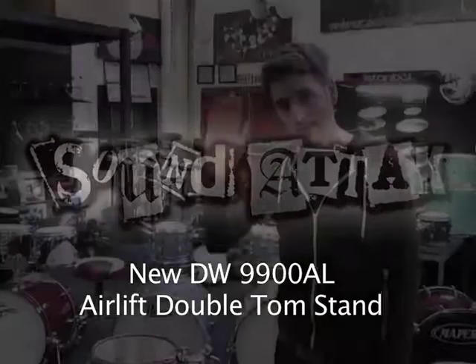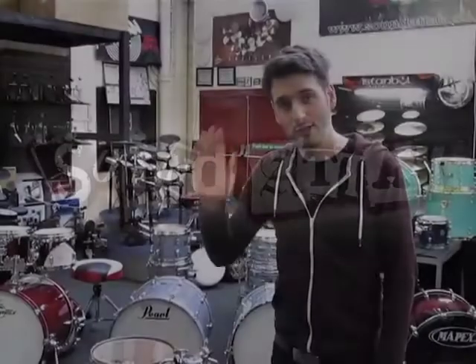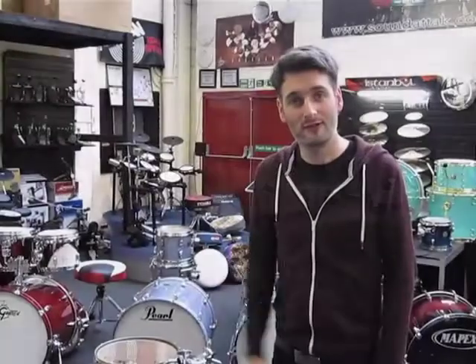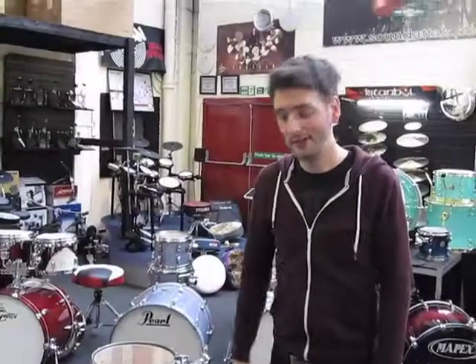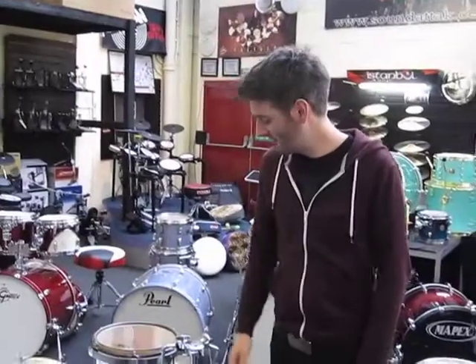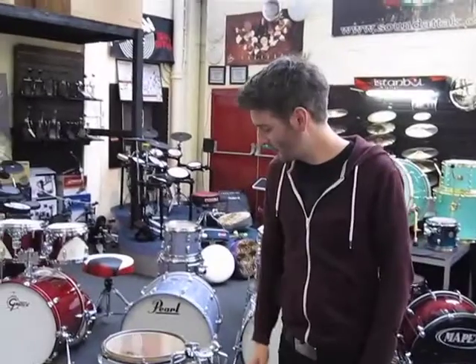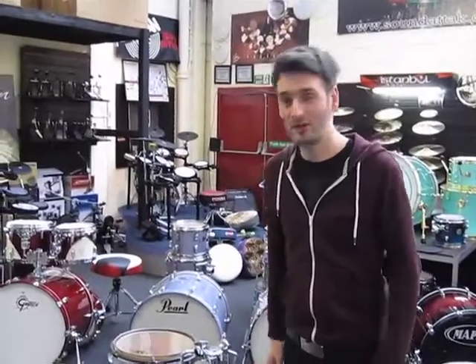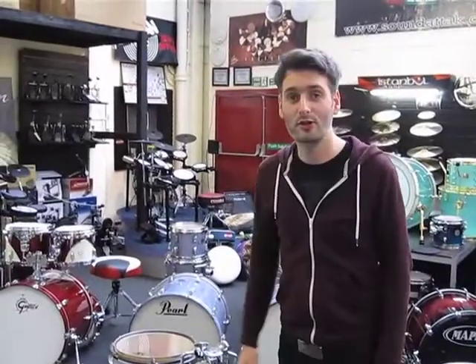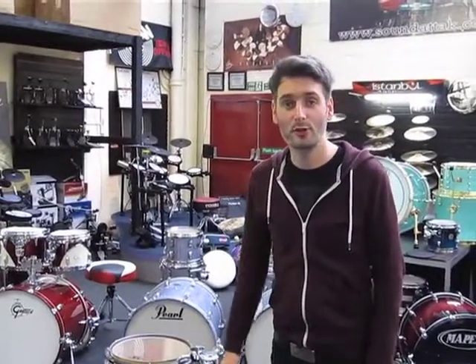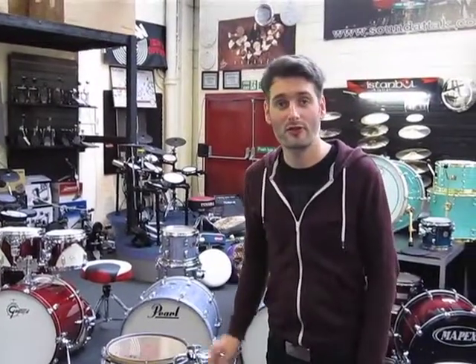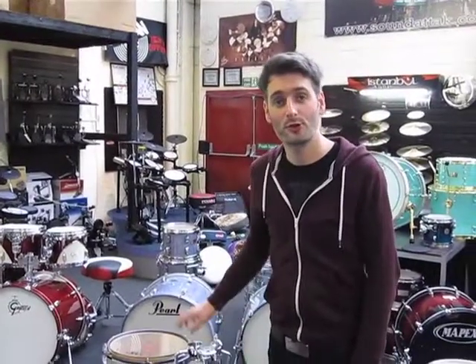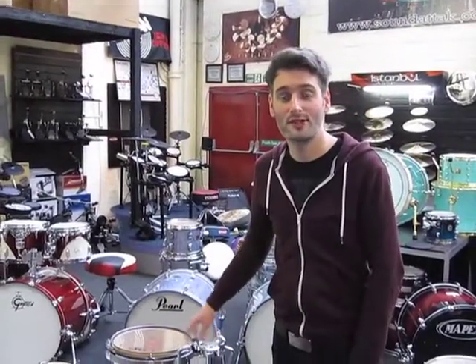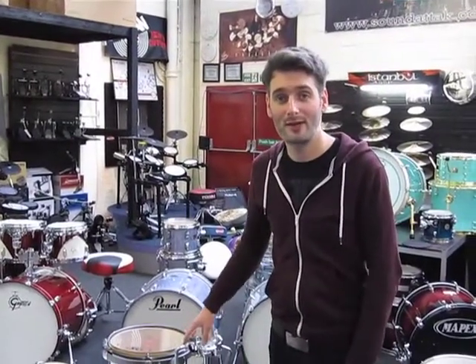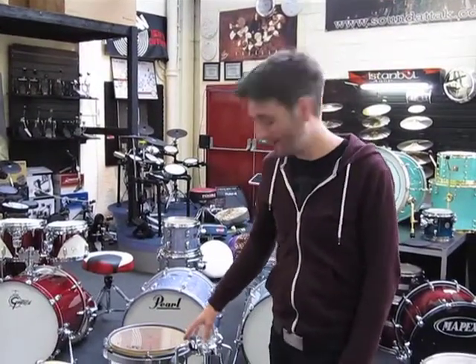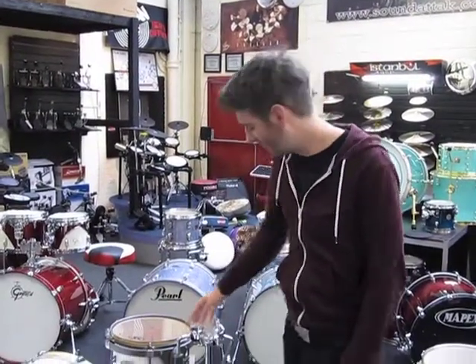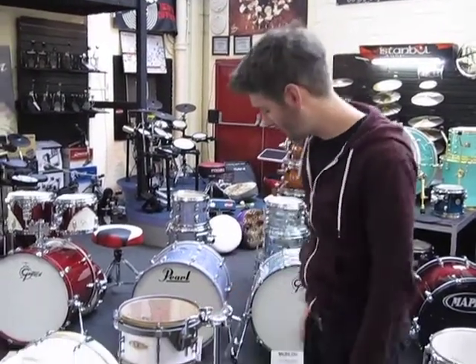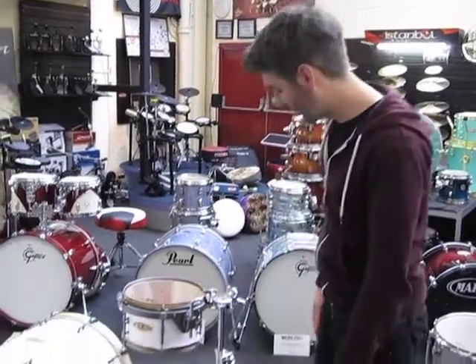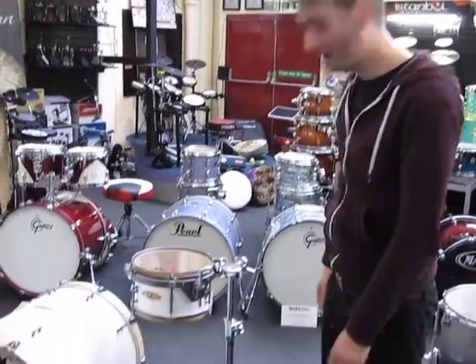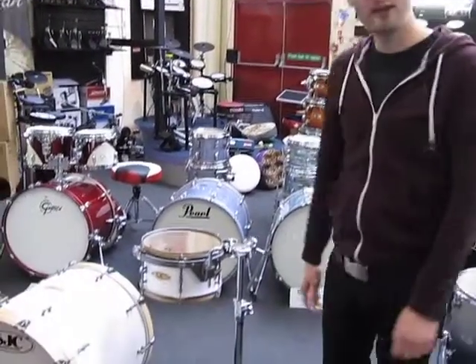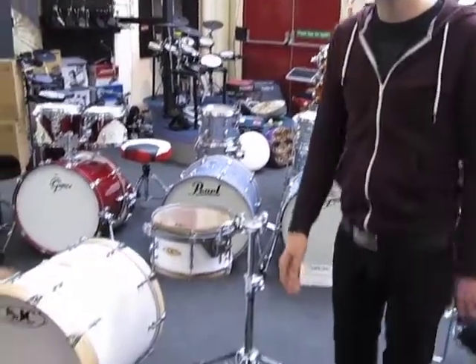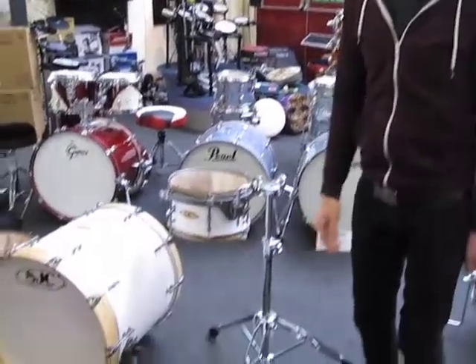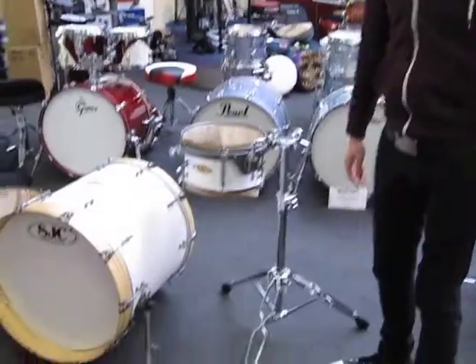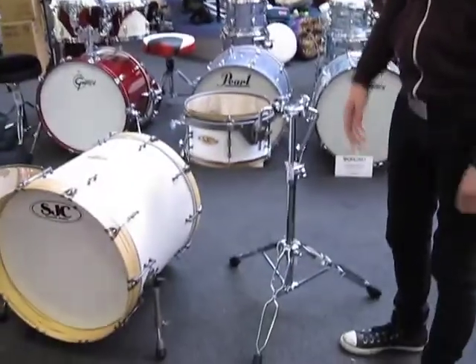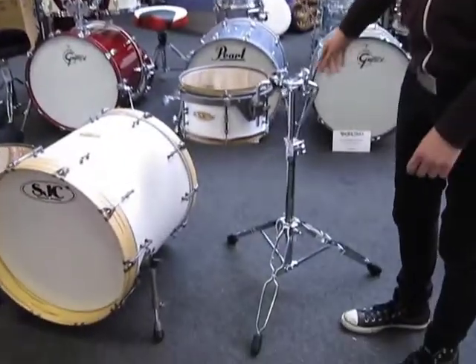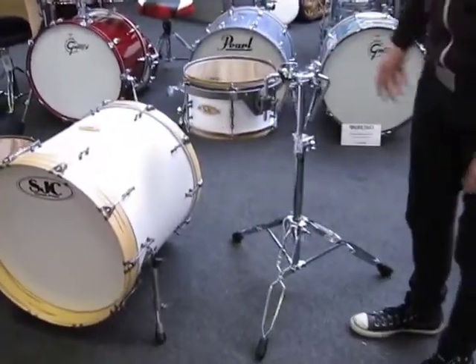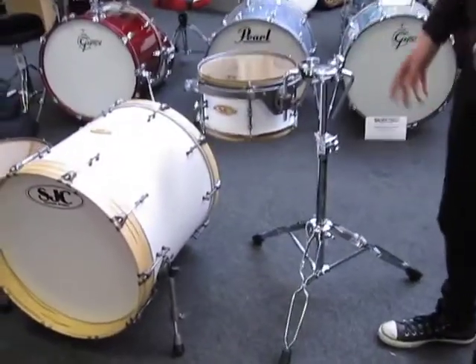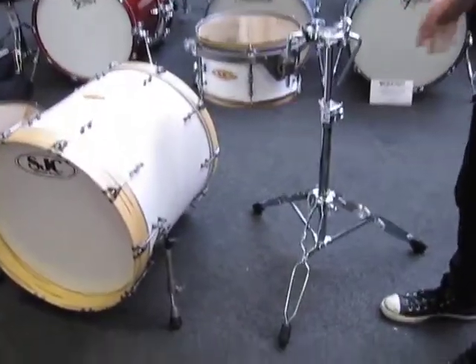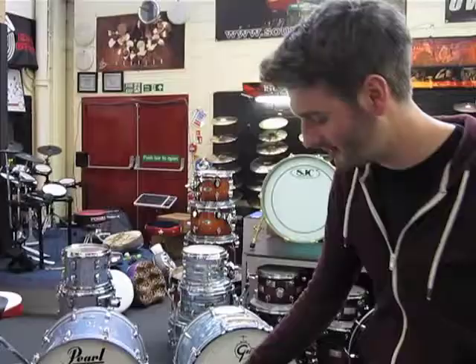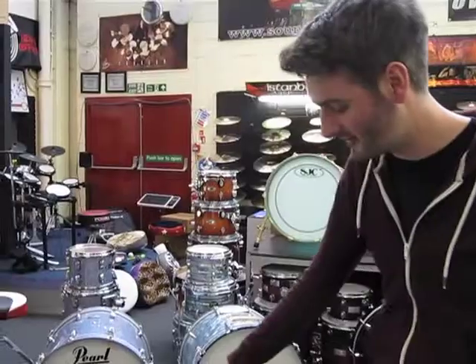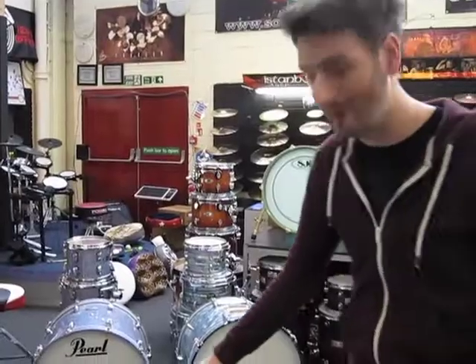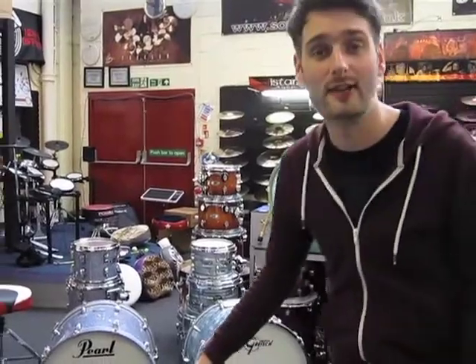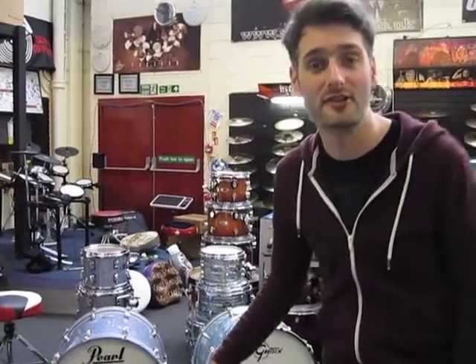Hello everybody, I want to show you the new DW Airlift 9900 stand, which is the double tom stand. This is the new Airlift version.